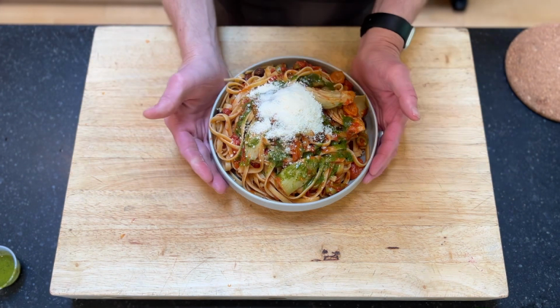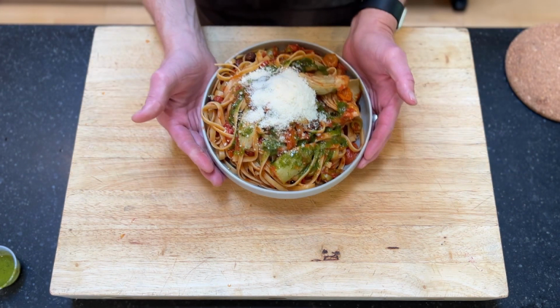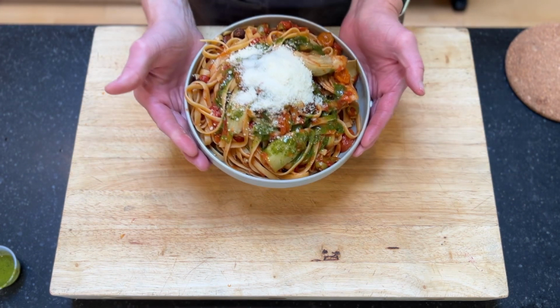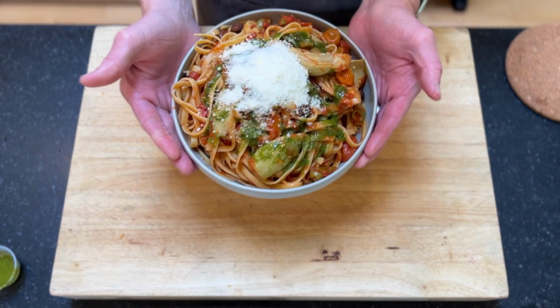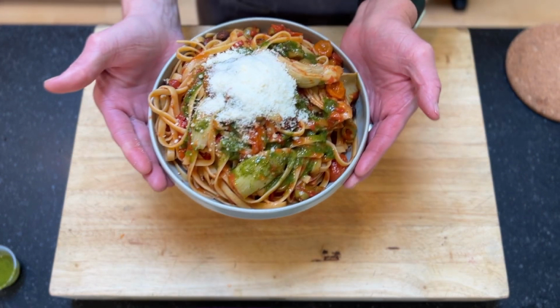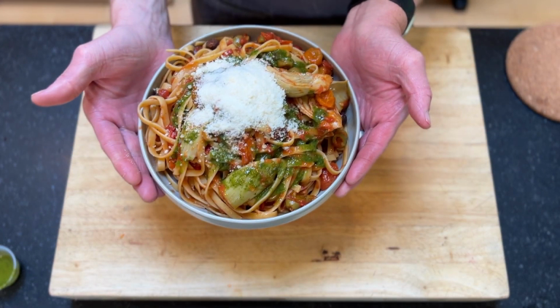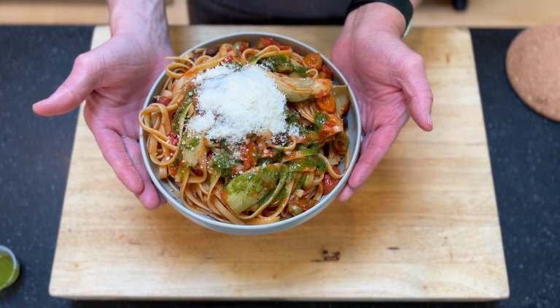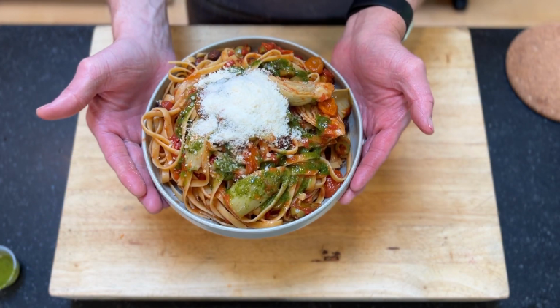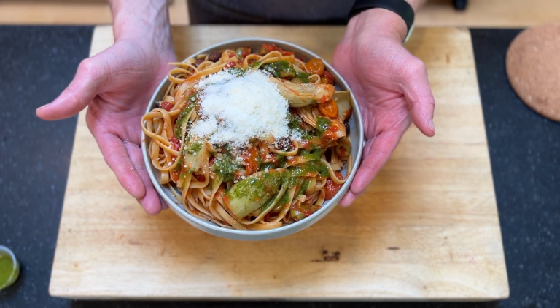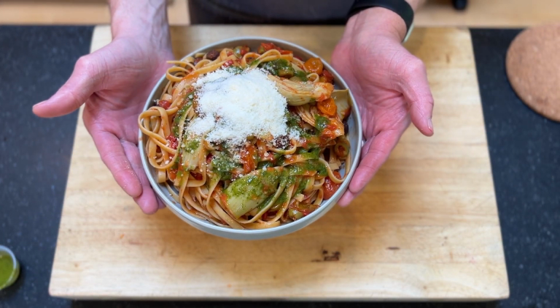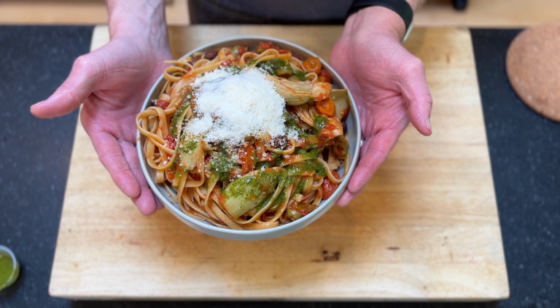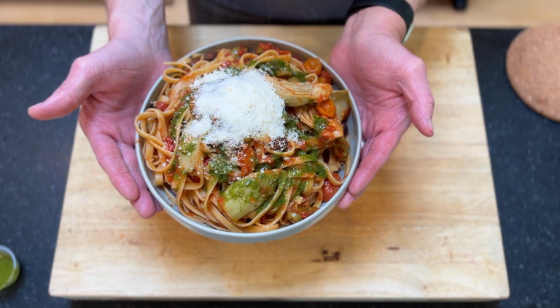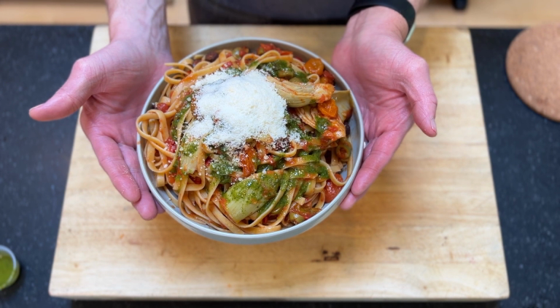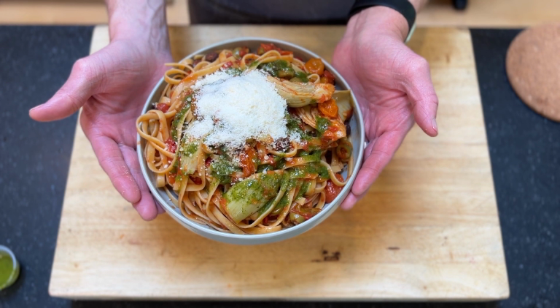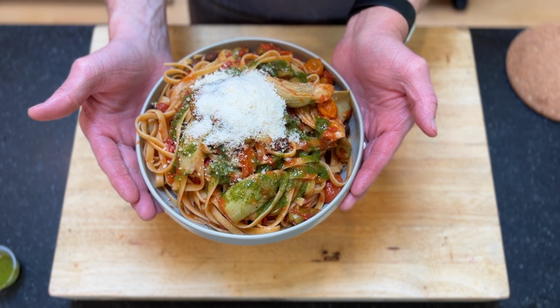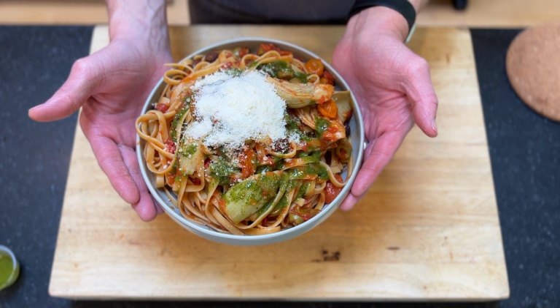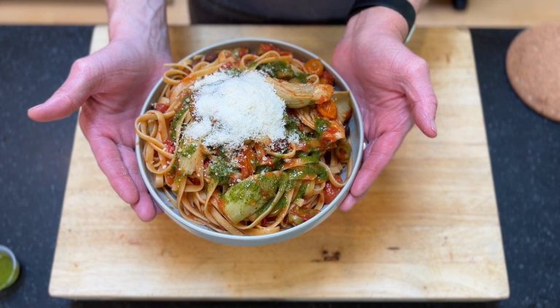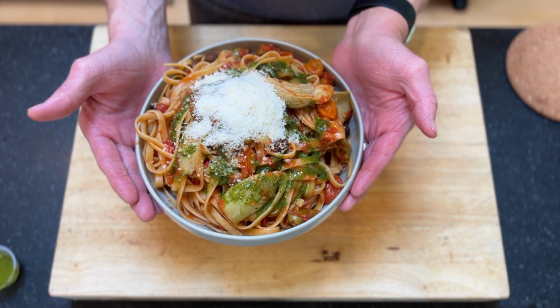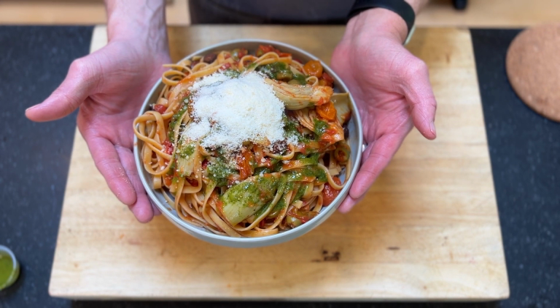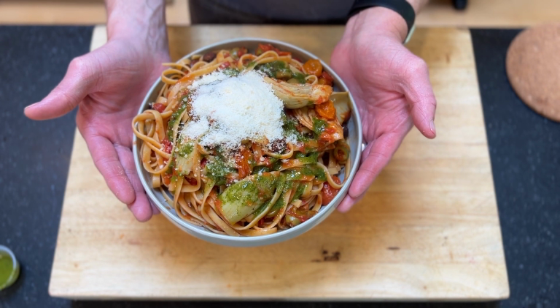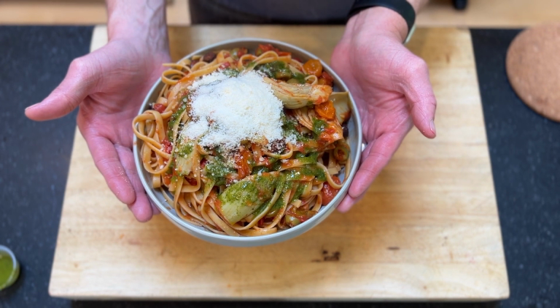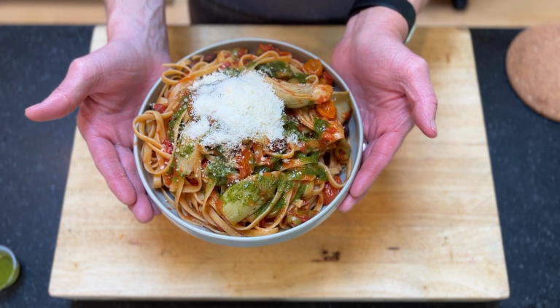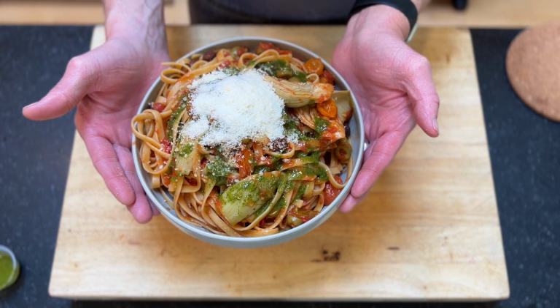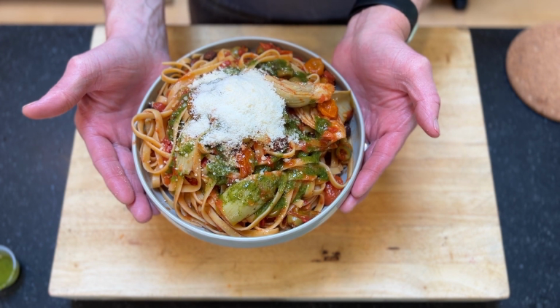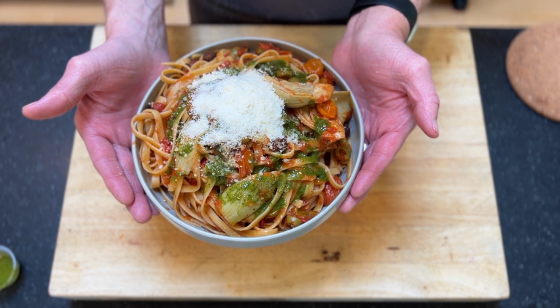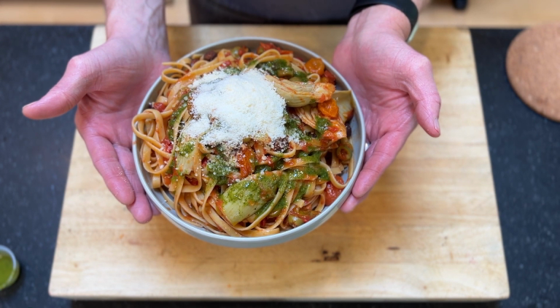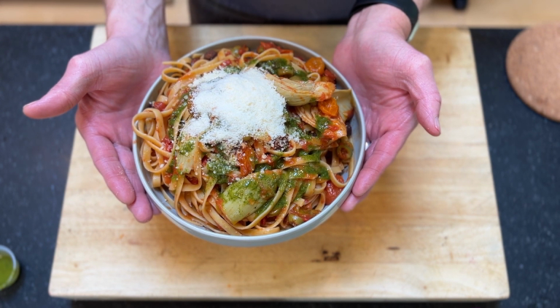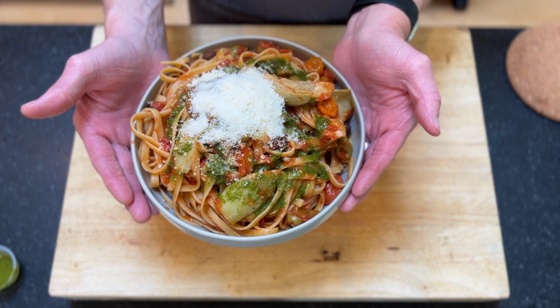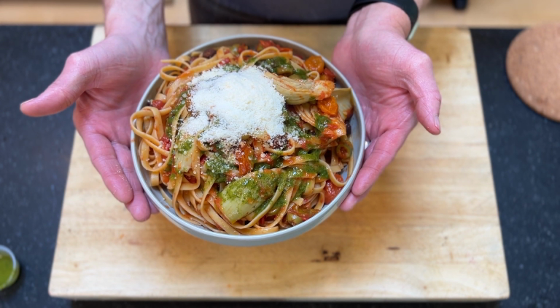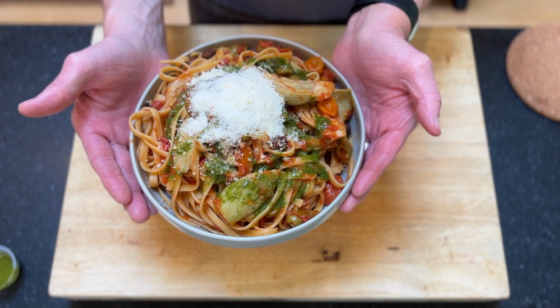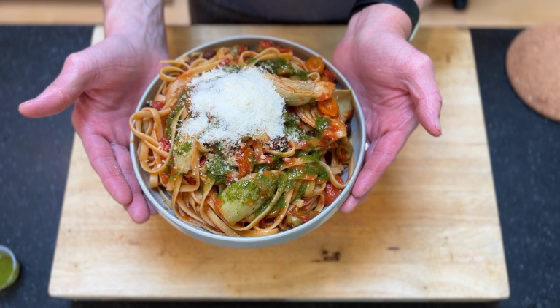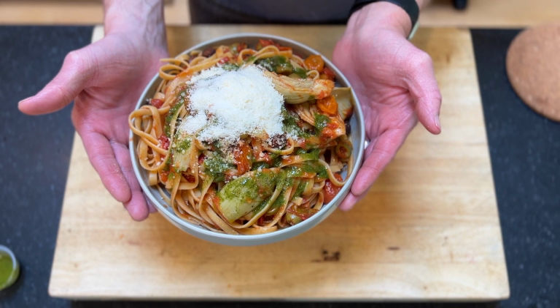And we are set with our fettuccine with bursted tomato sauce, olives, artichokes, basil oil, and ground Parmesan.